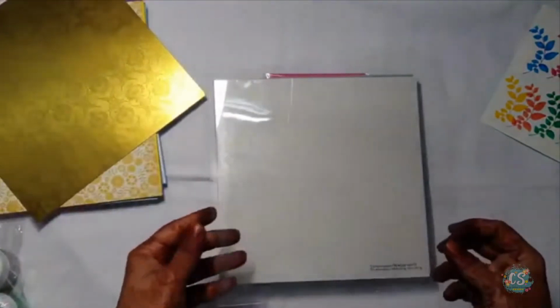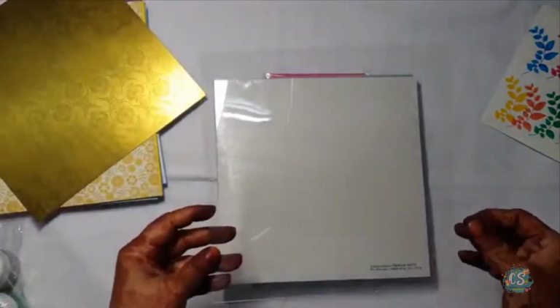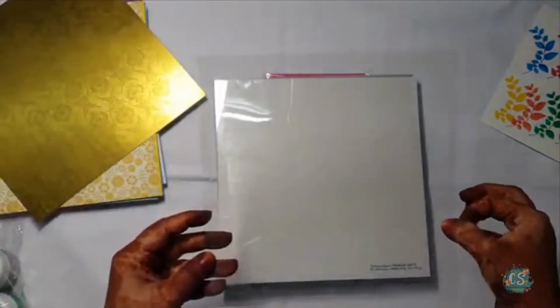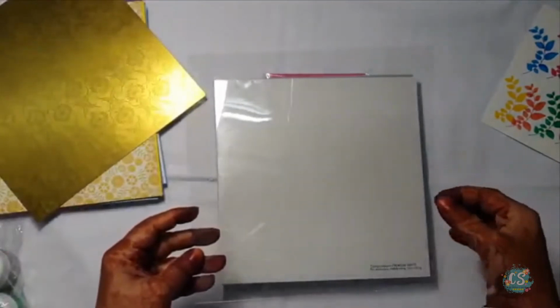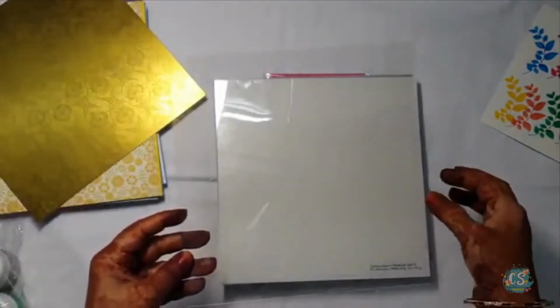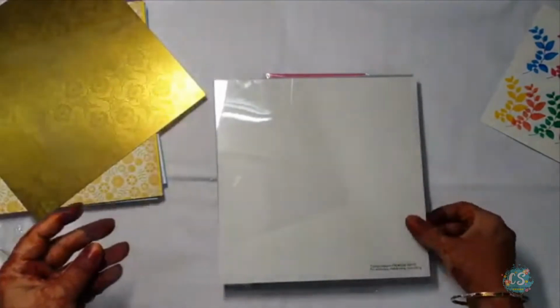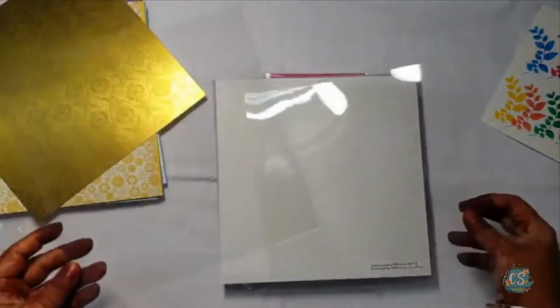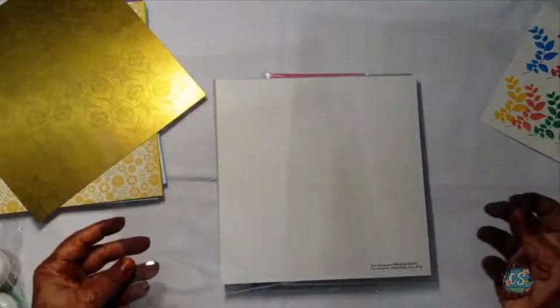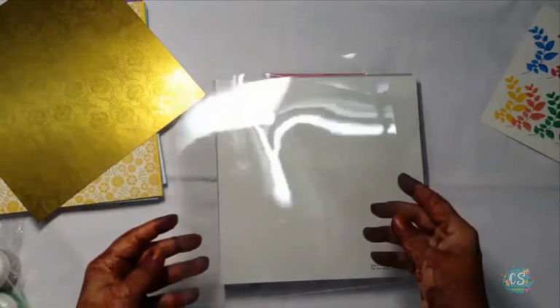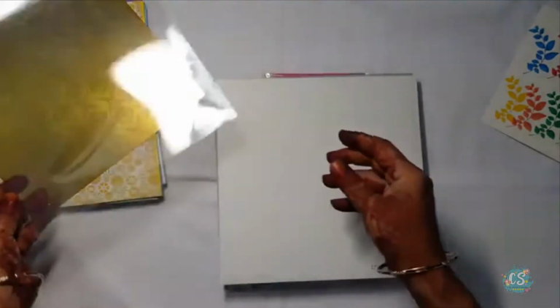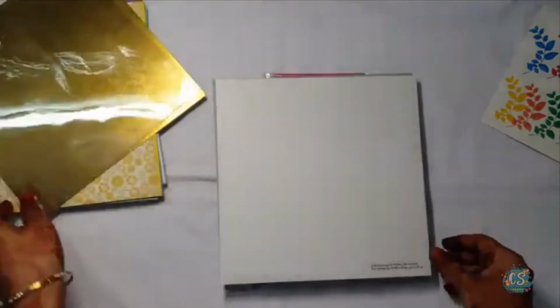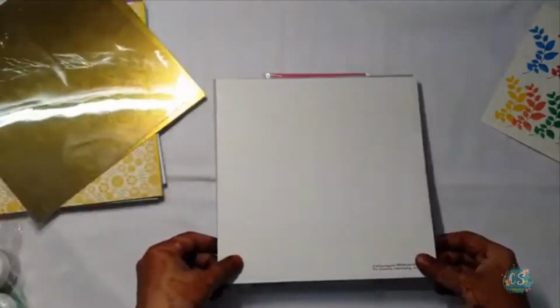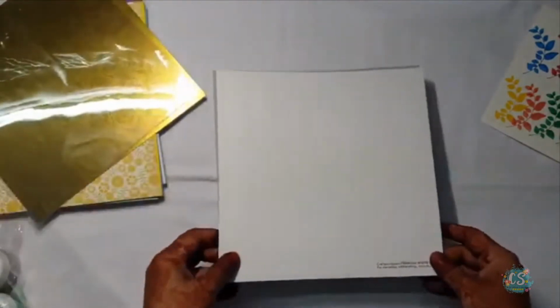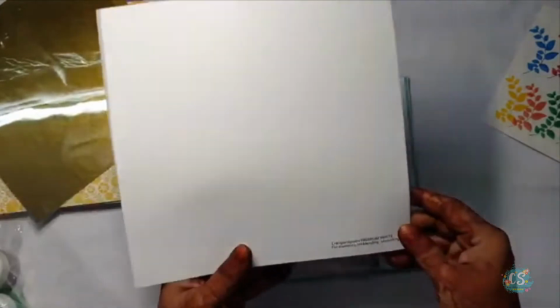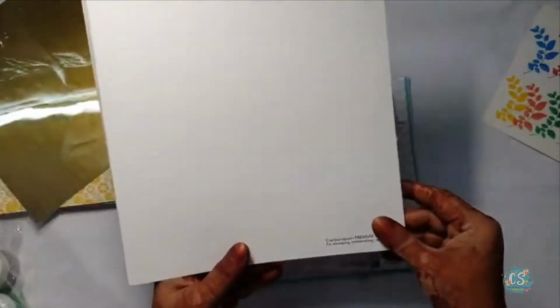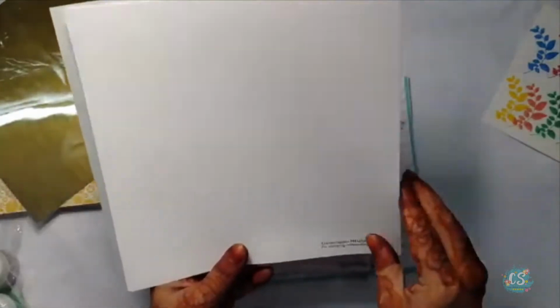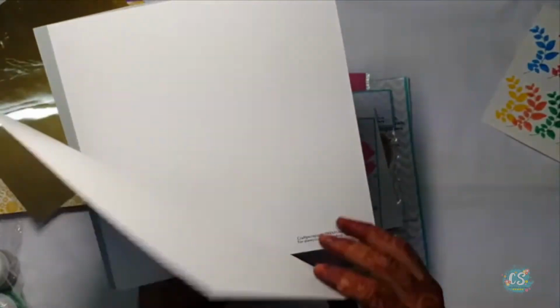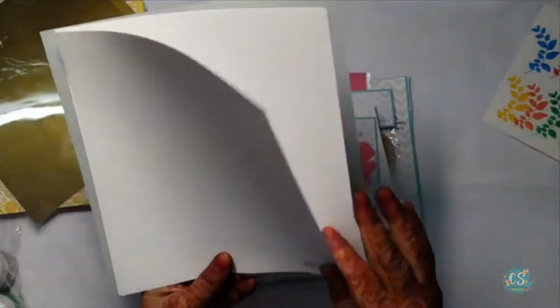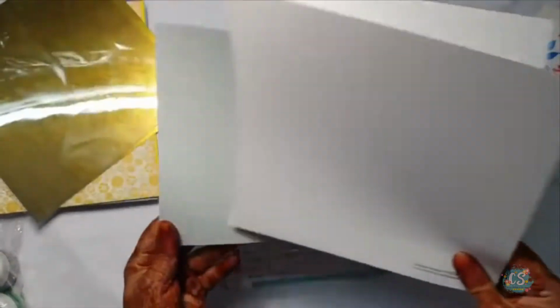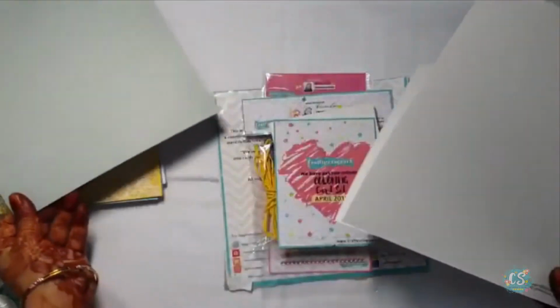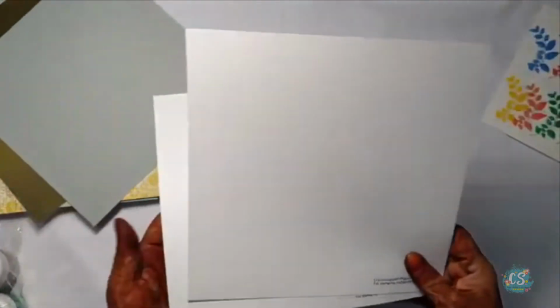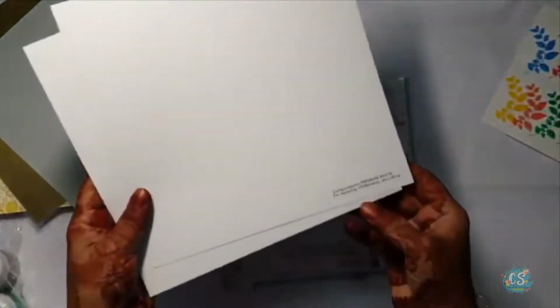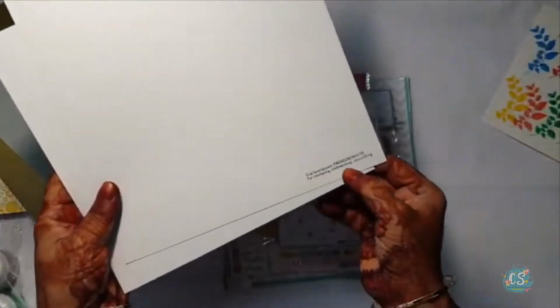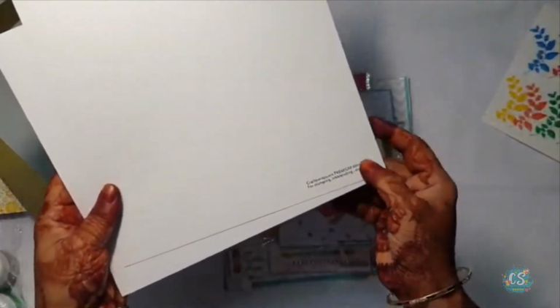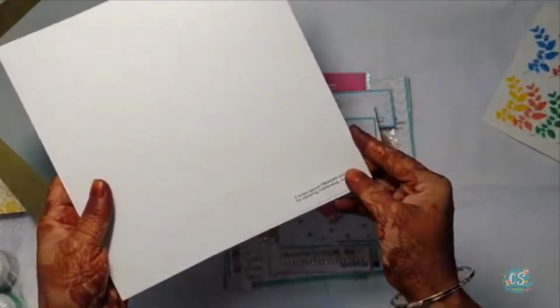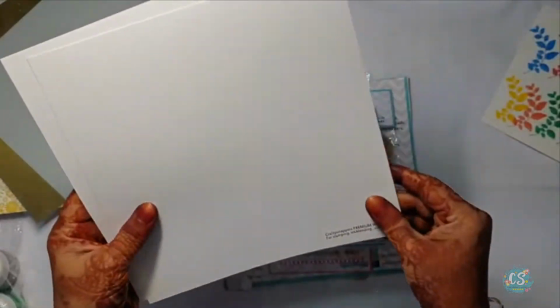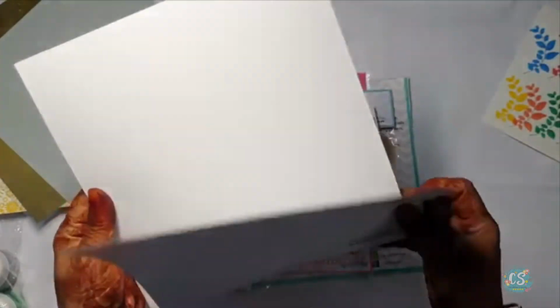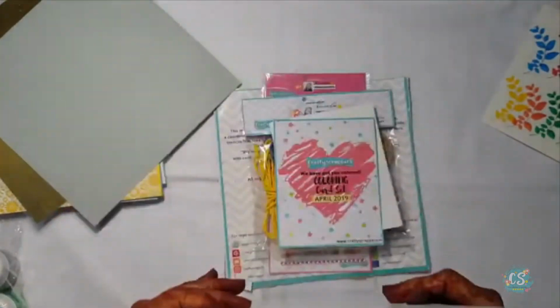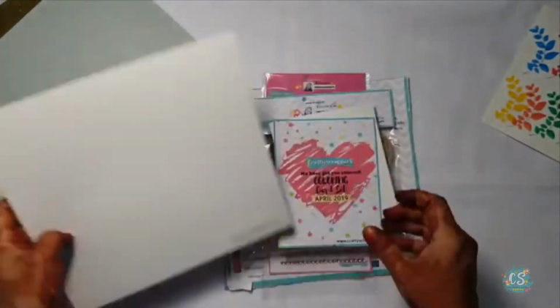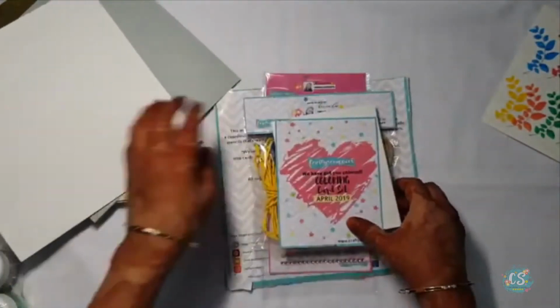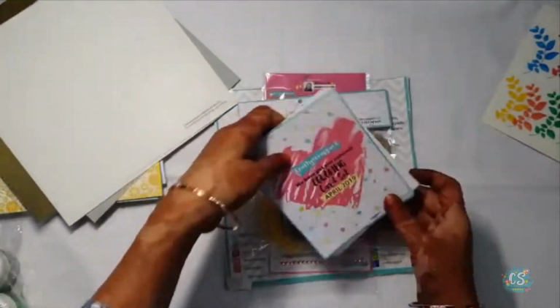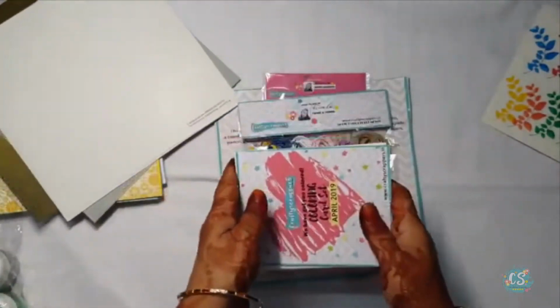Can you hear some sound? Yes, this acetate is very thick and very good for die cutting, stenciling and shaker — we can make a candy box also with it. These 2 premium white cardstocks are also very smooth and good for water coloring.